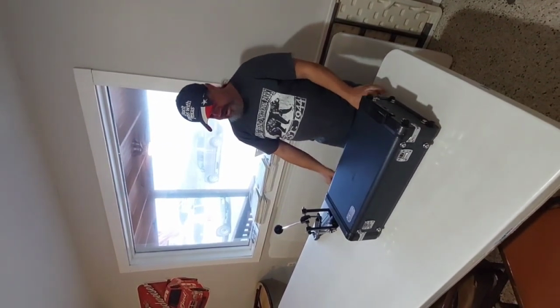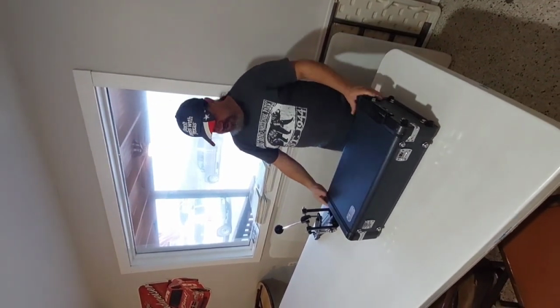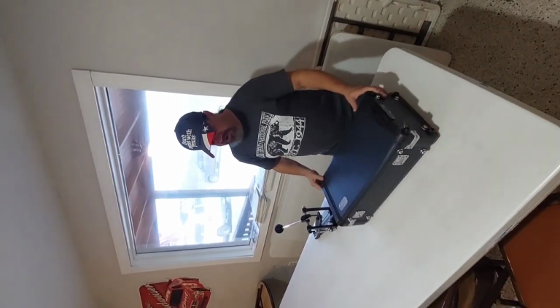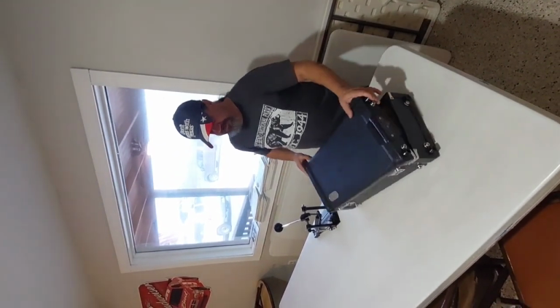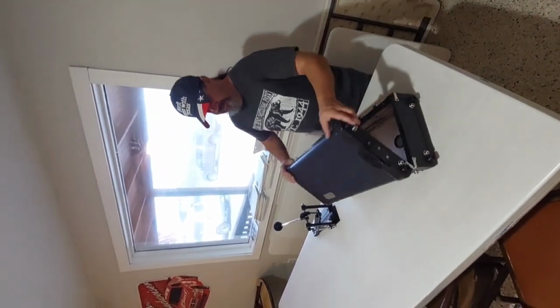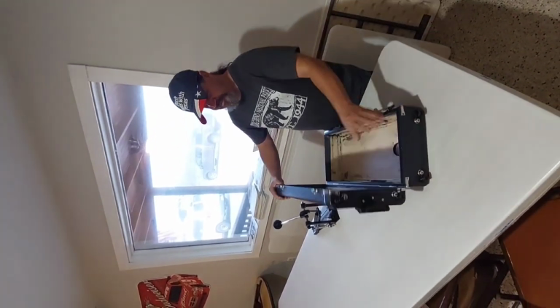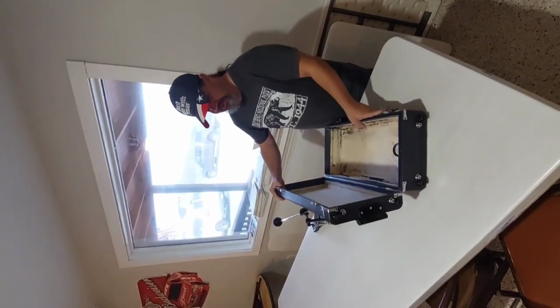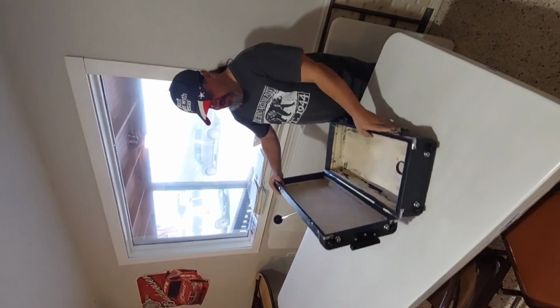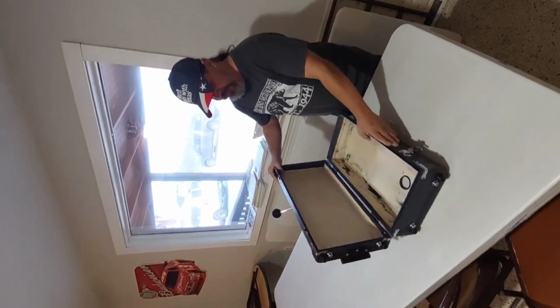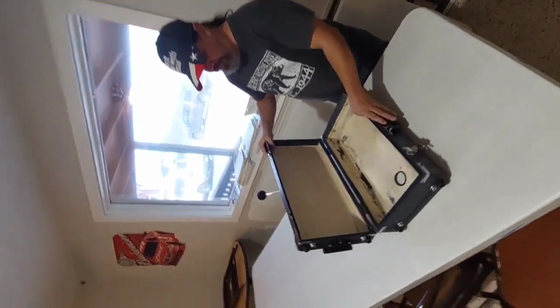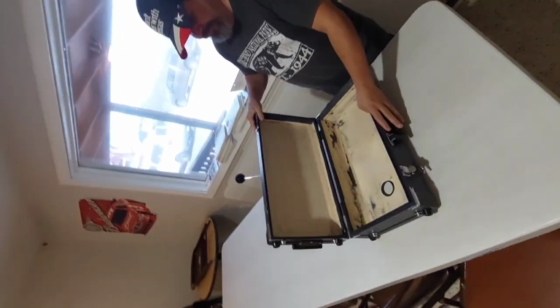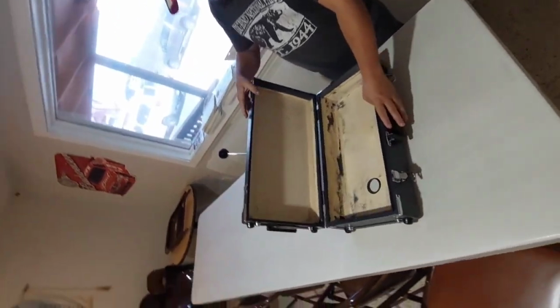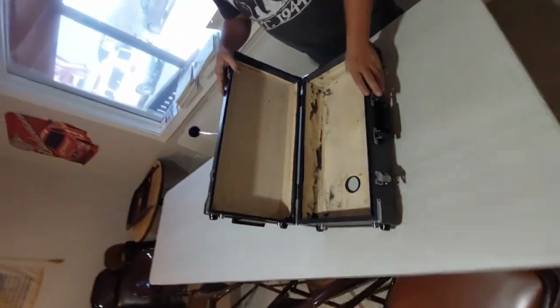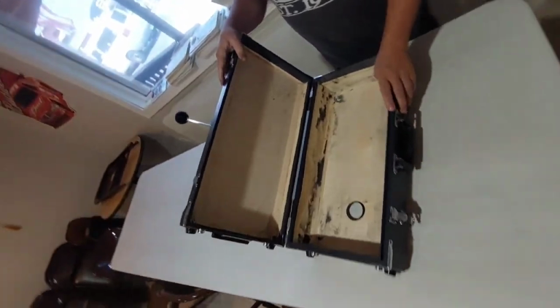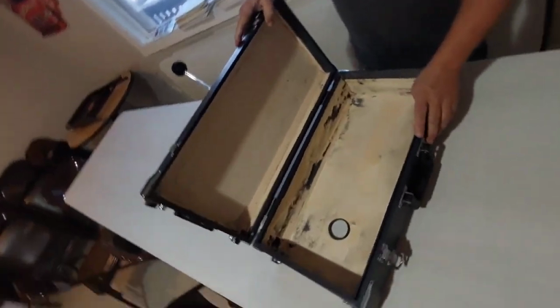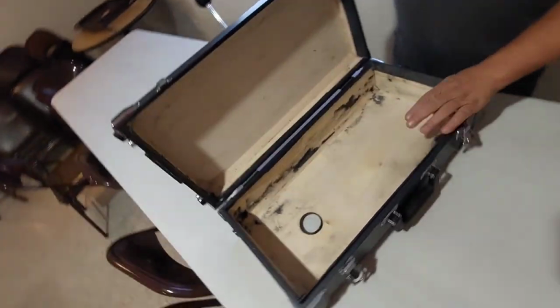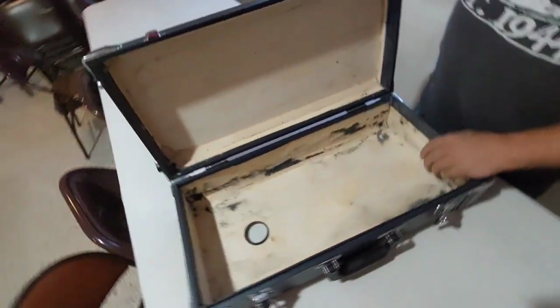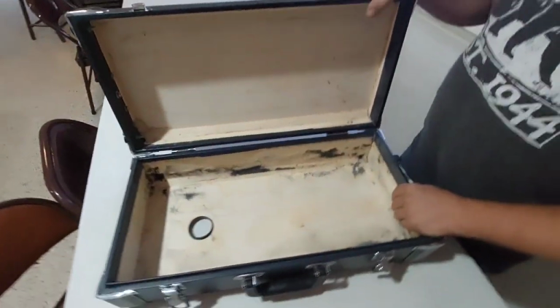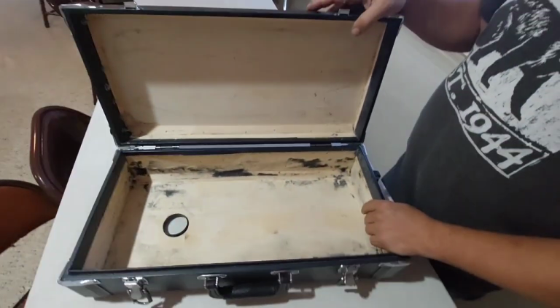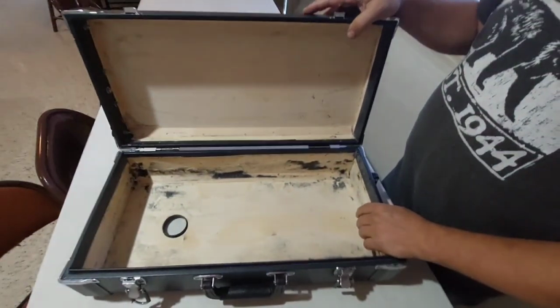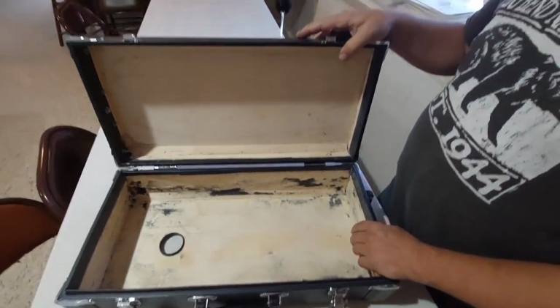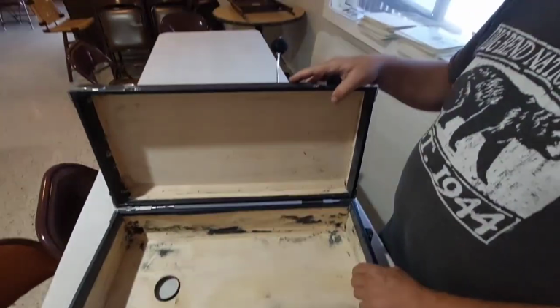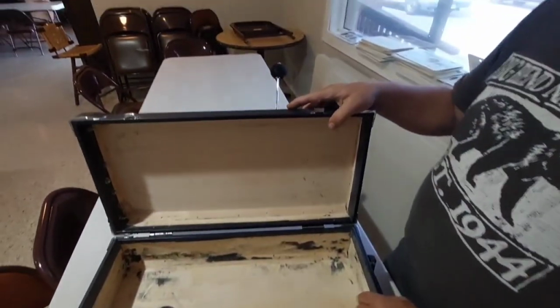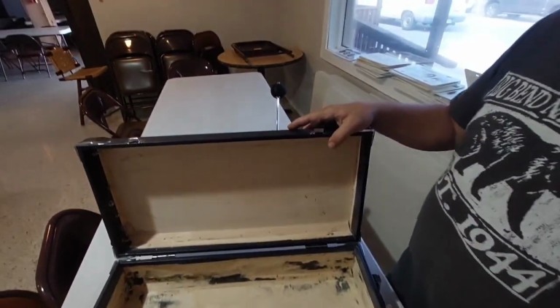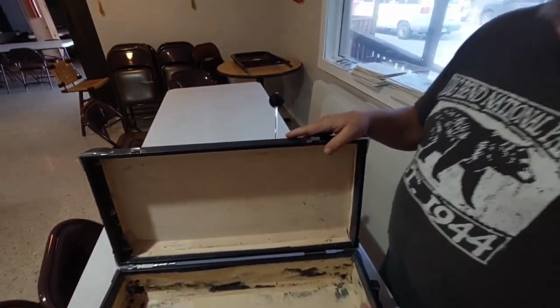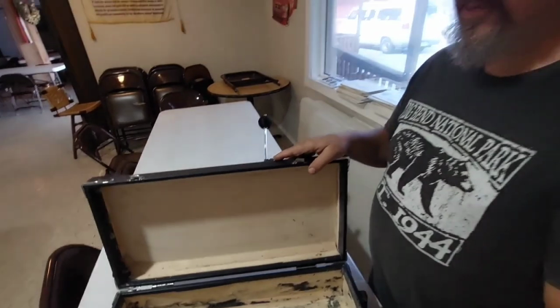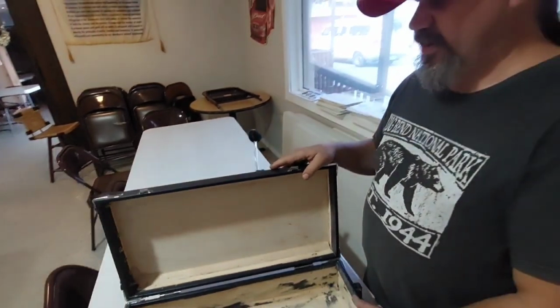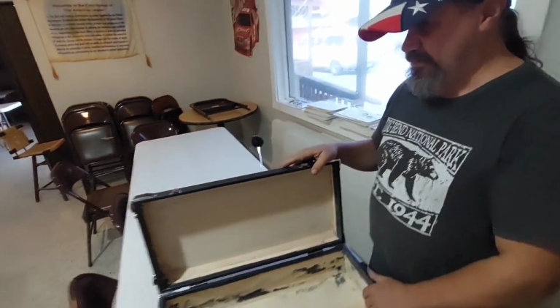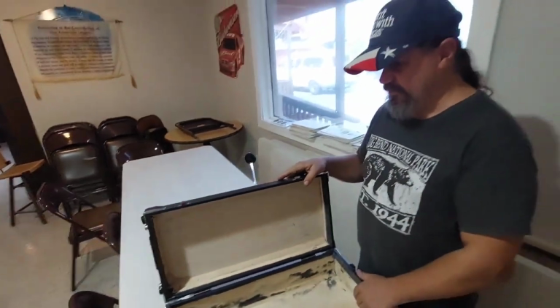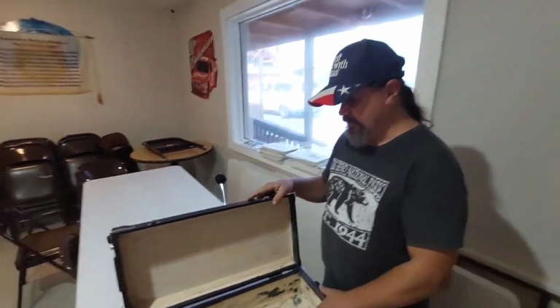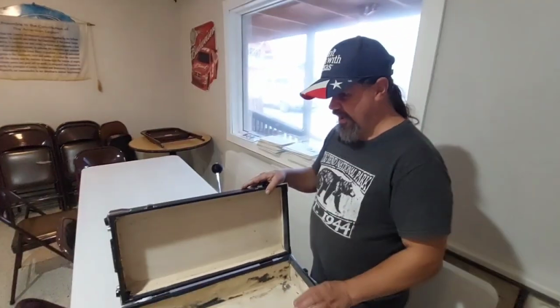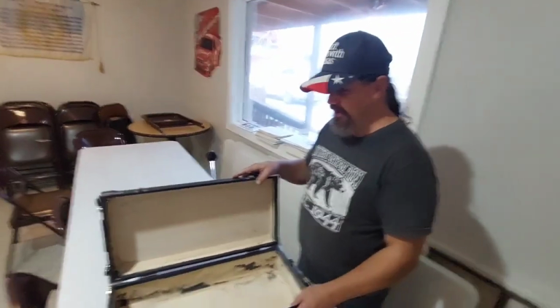The hardest part was getting all the foam and fabric out of there, but with some razor blades and sandpaper, we got it done.